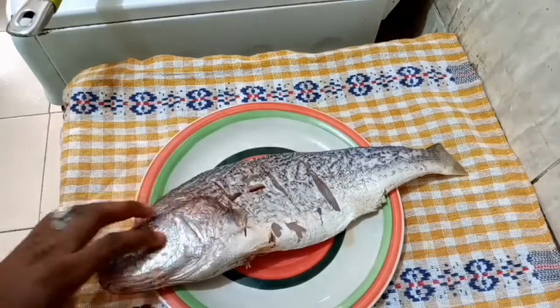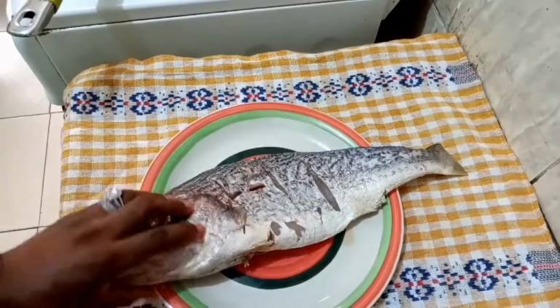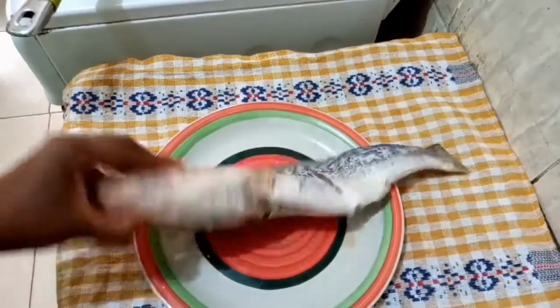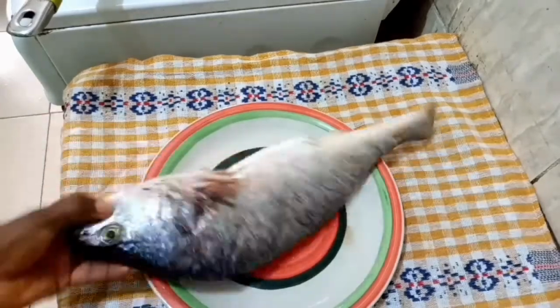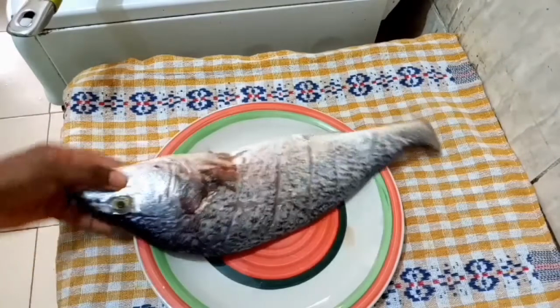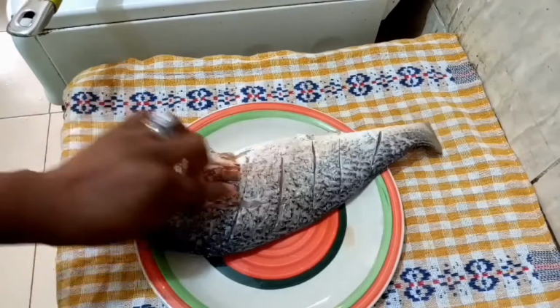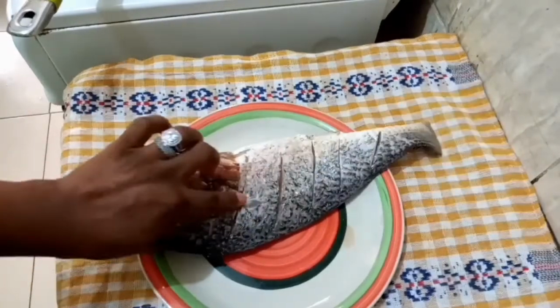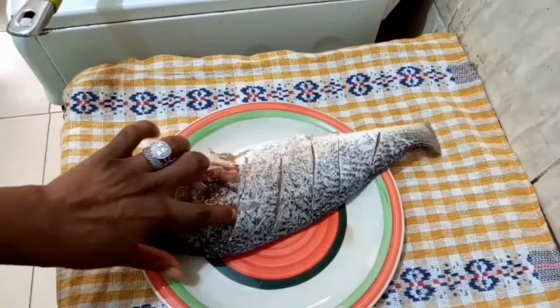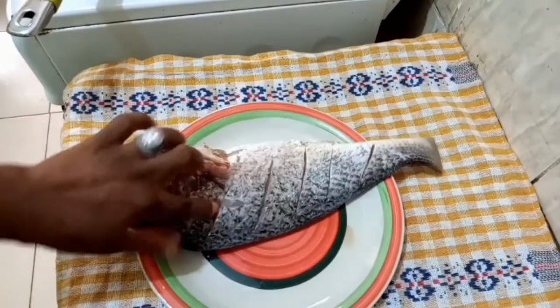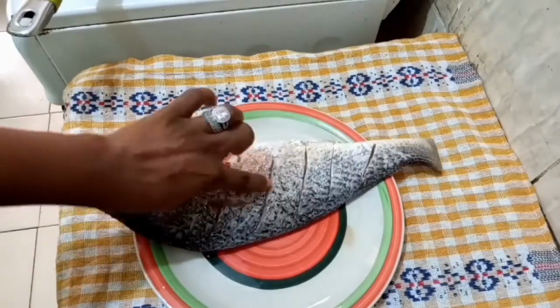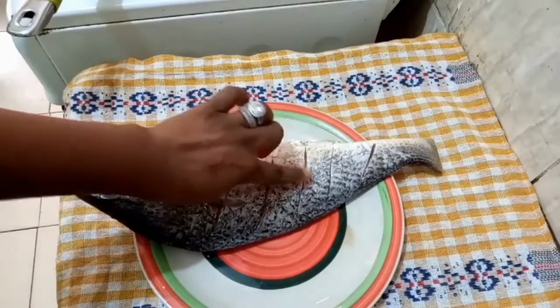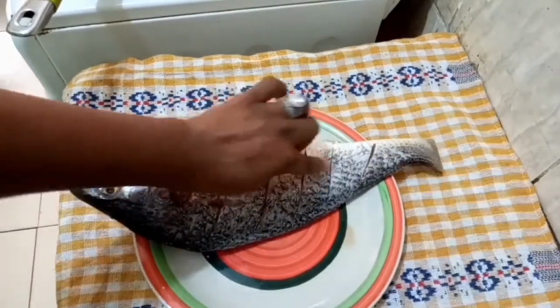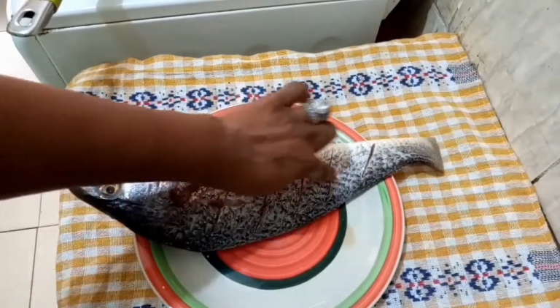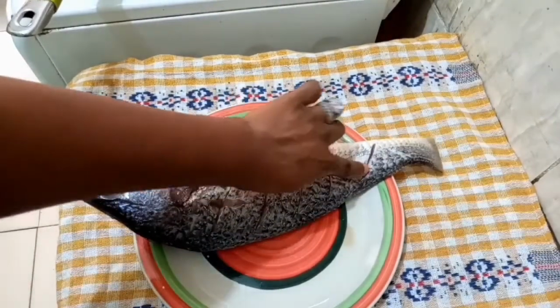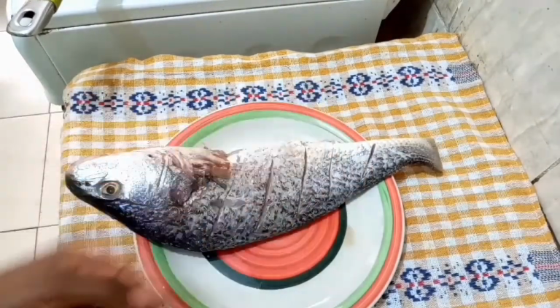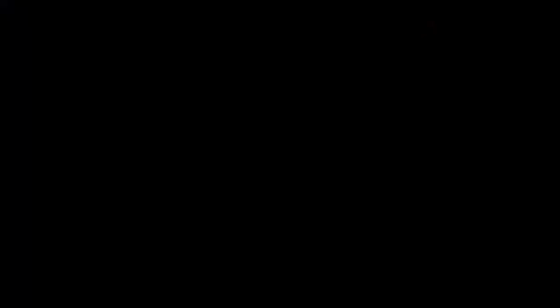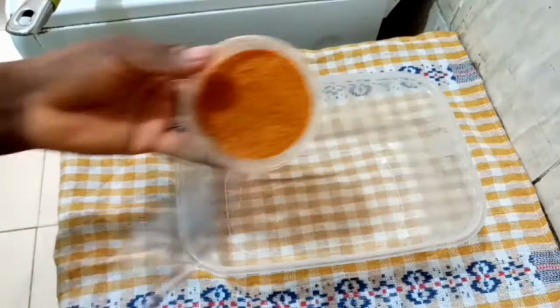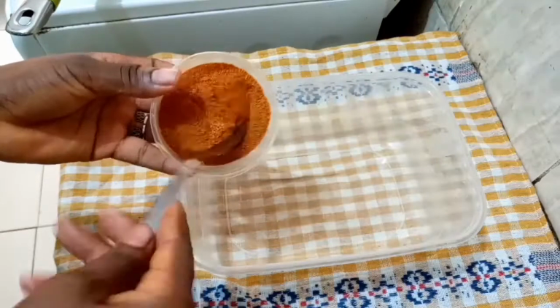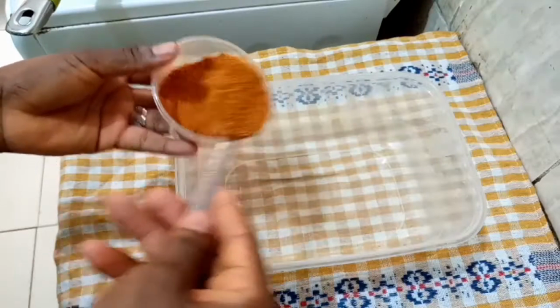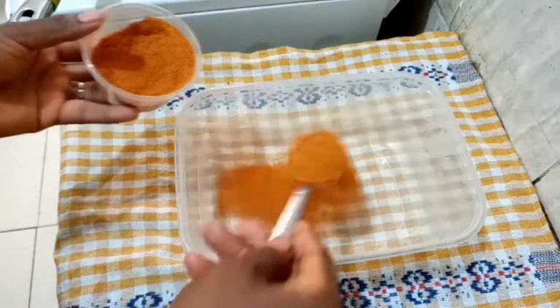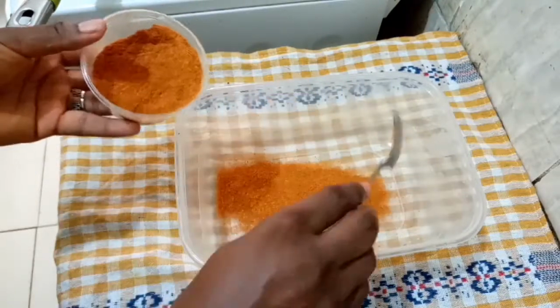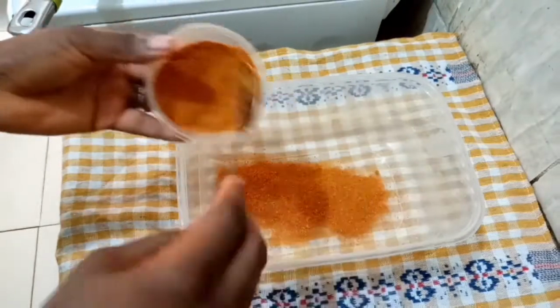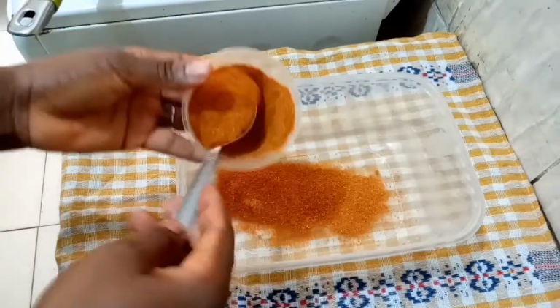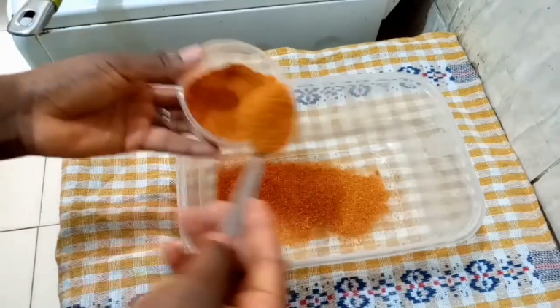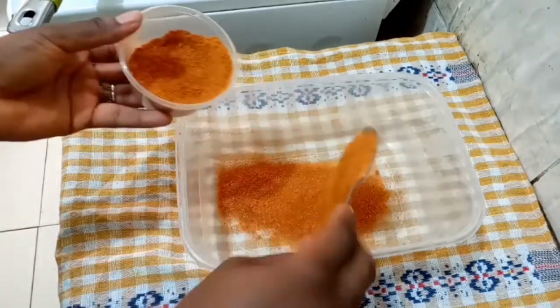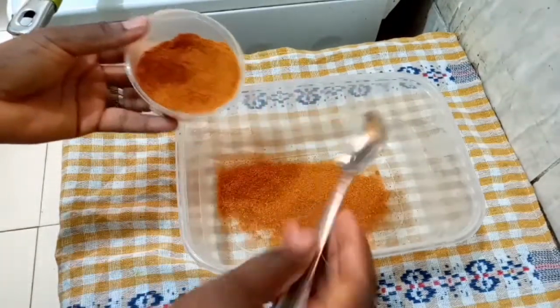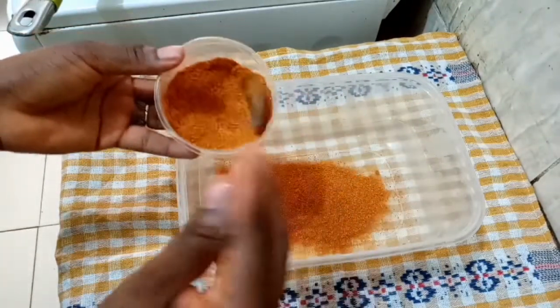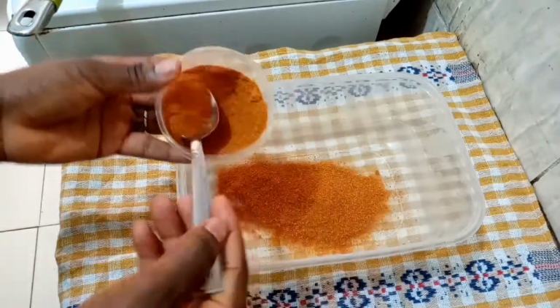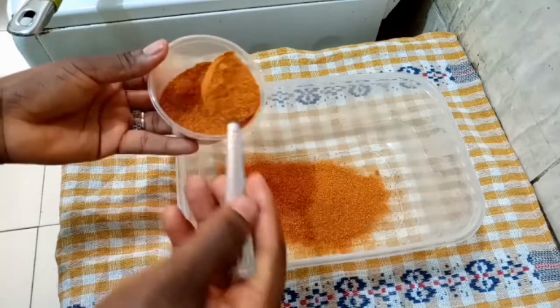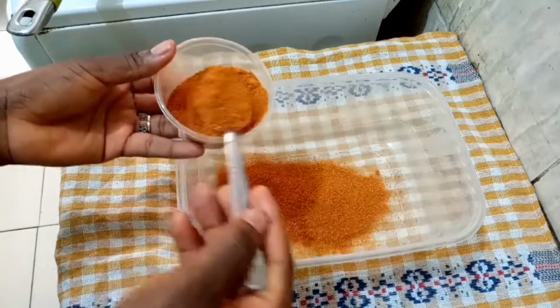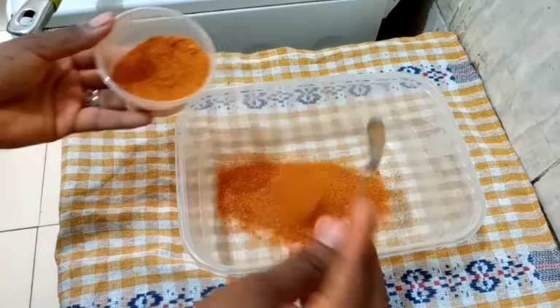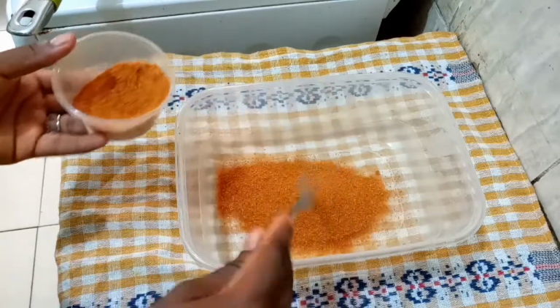I've already salted my fish, washed it, dried it, and made some incisions so that all the flavors can infuse into the fish. Now in a bowl I added three tablespoons of my suya pepper.